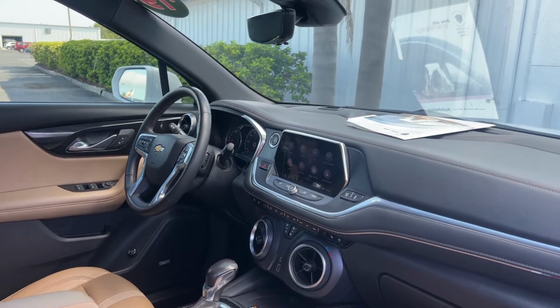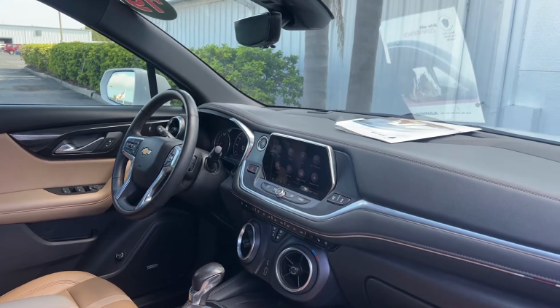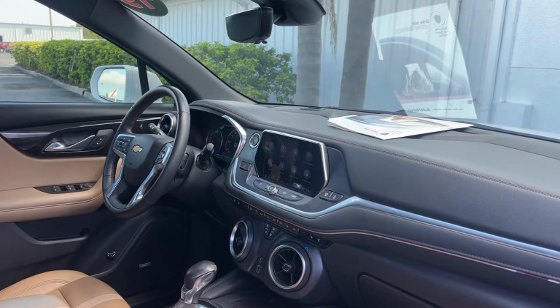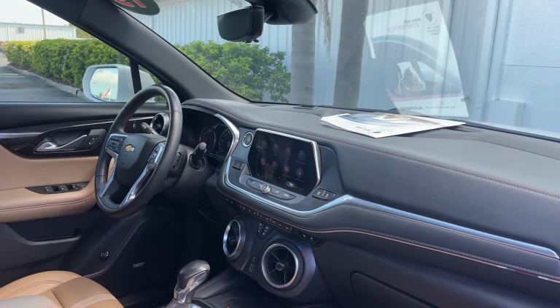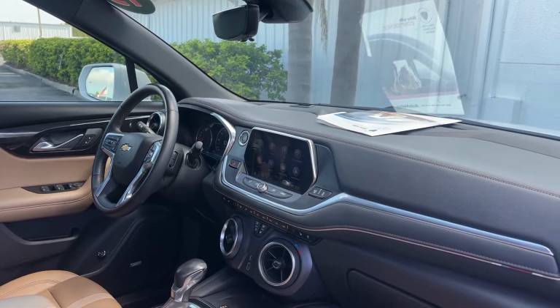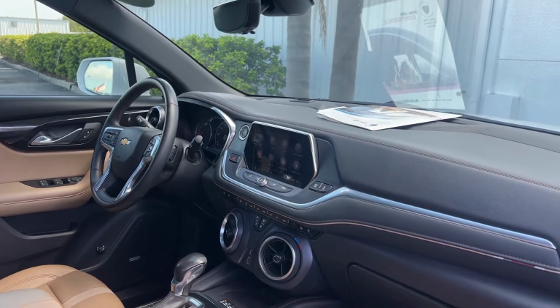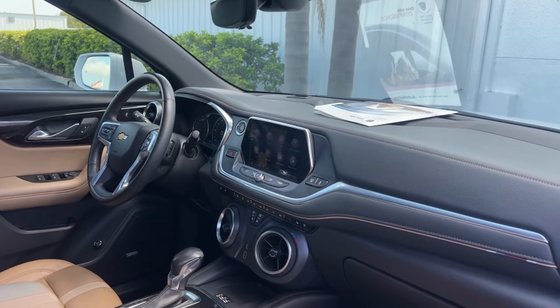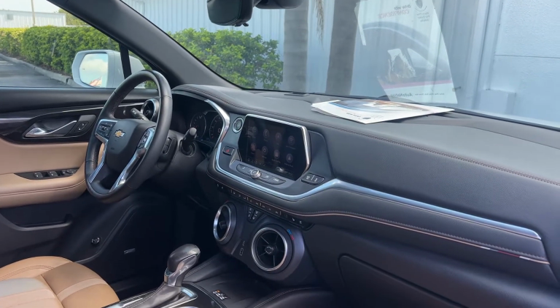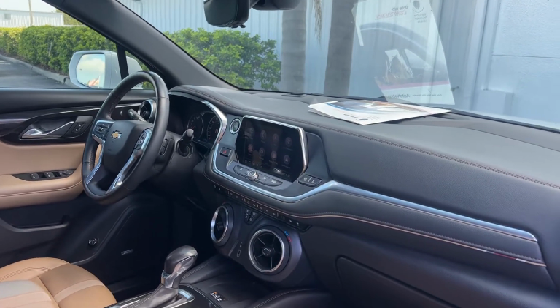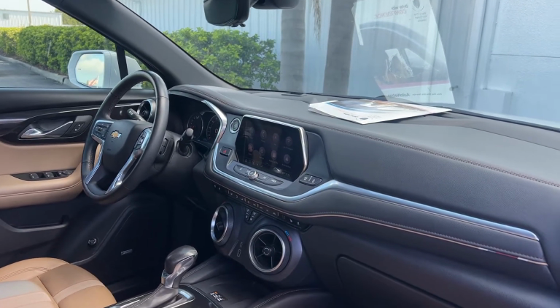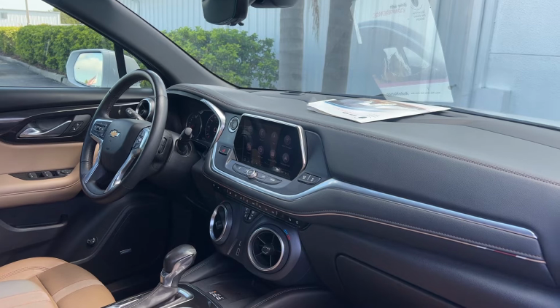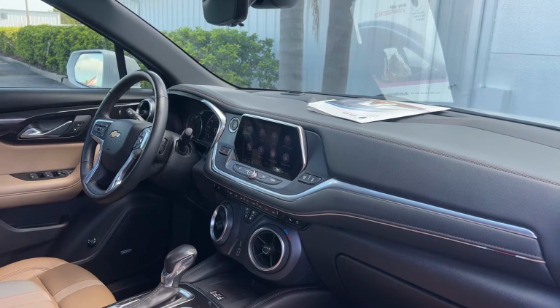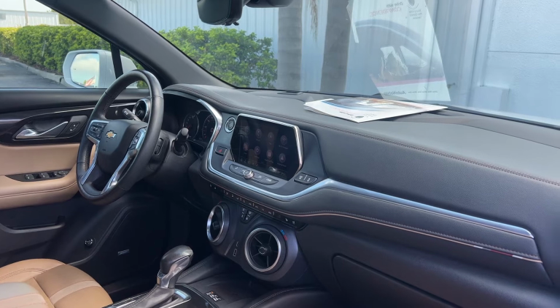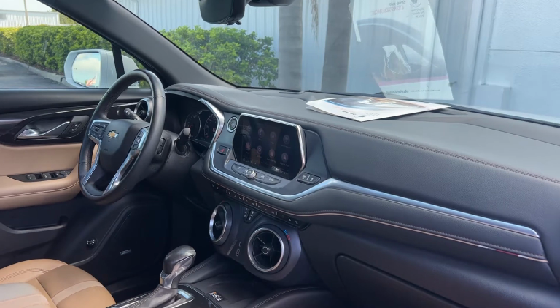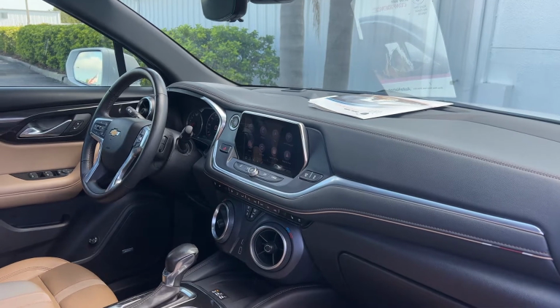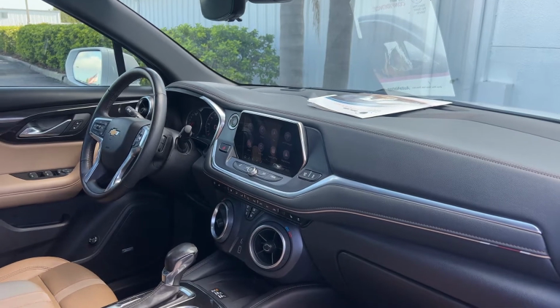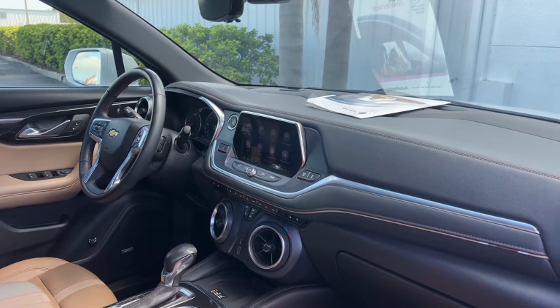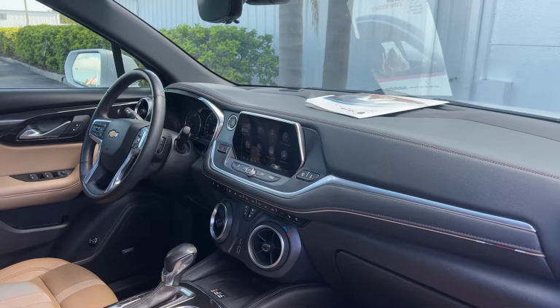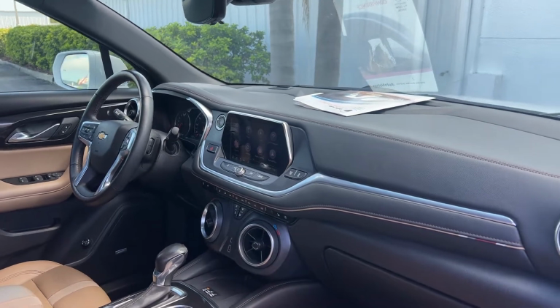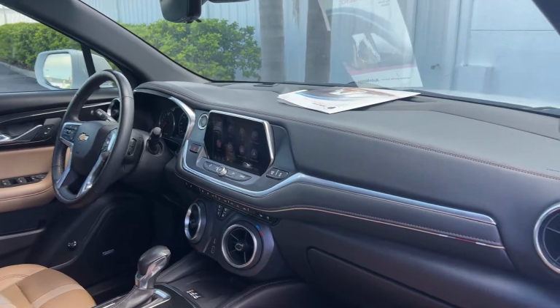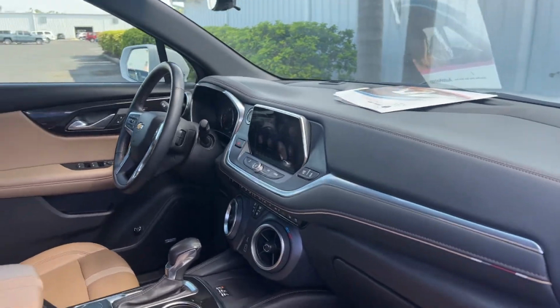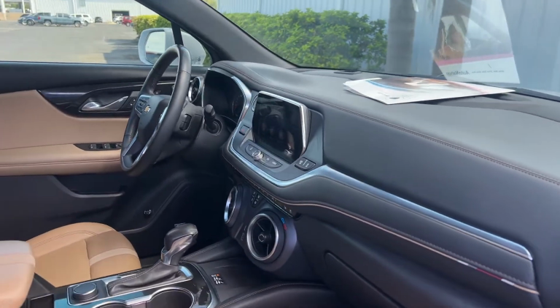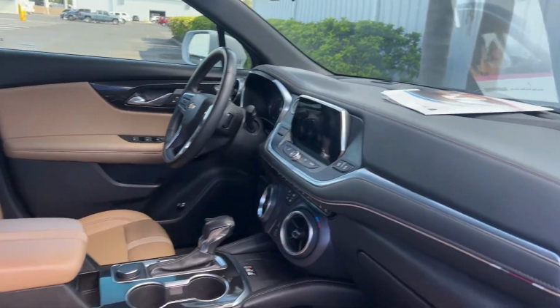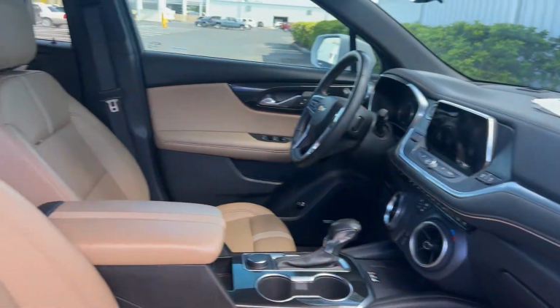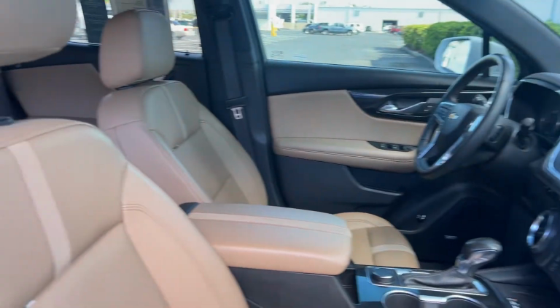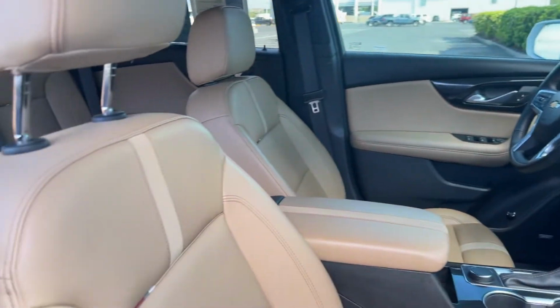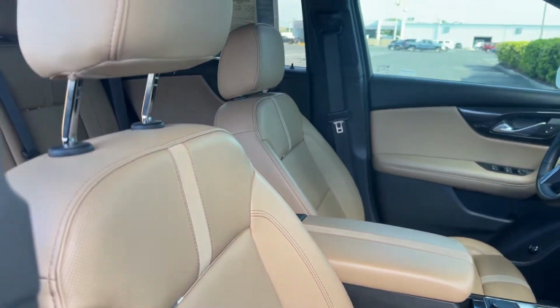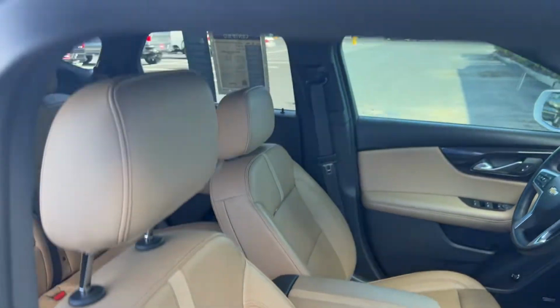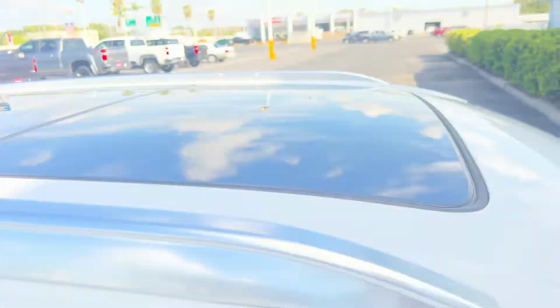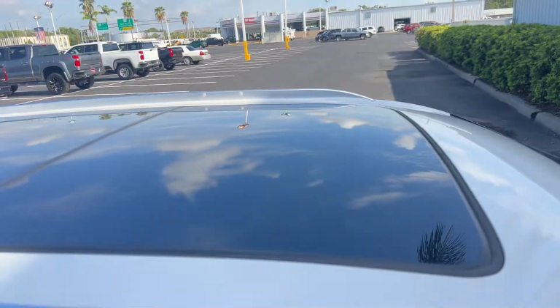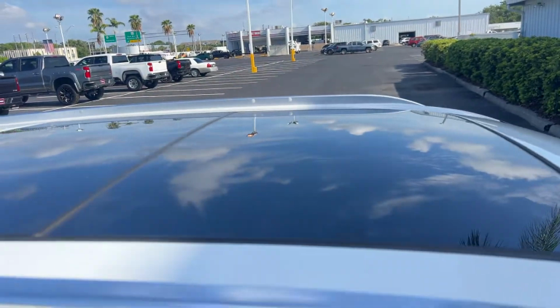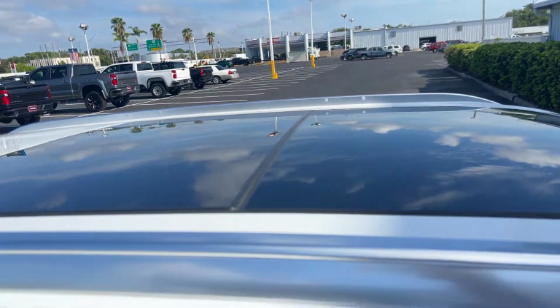Push button start, Apple CarPlay, Android Auto, heated and cooled seats, USBs for your phone, navigation, traction control, power moonroof.